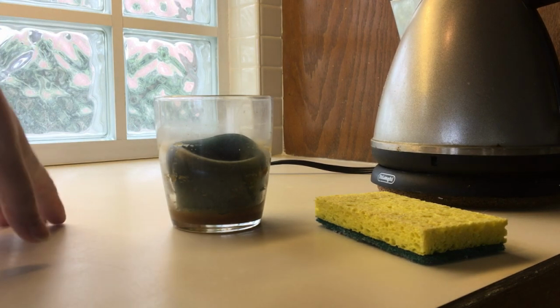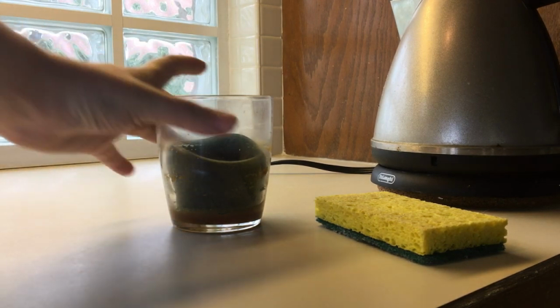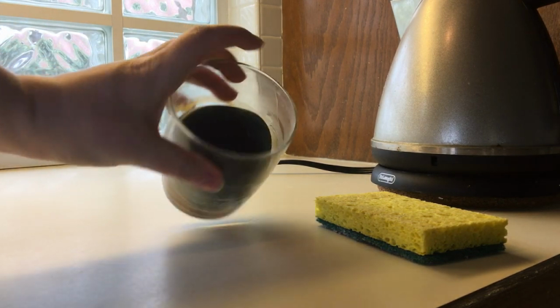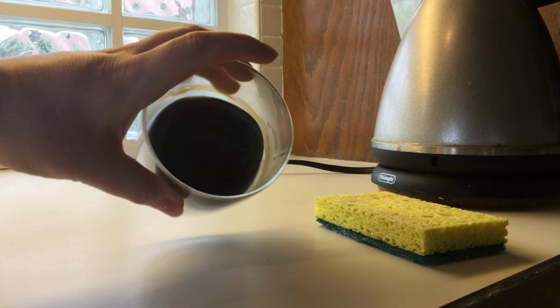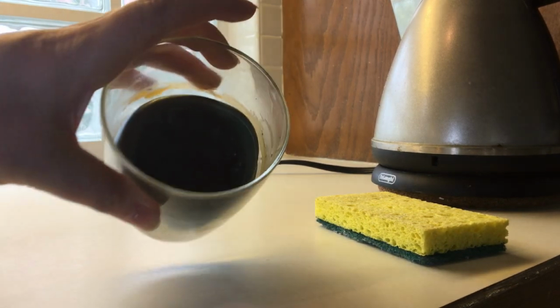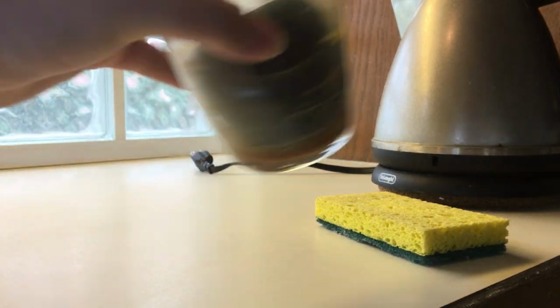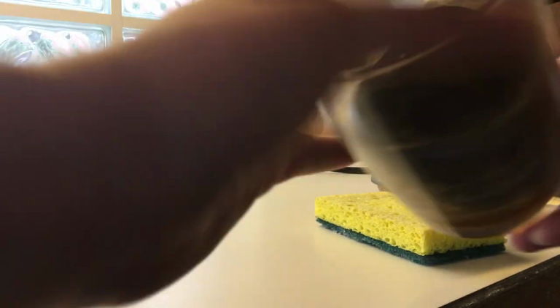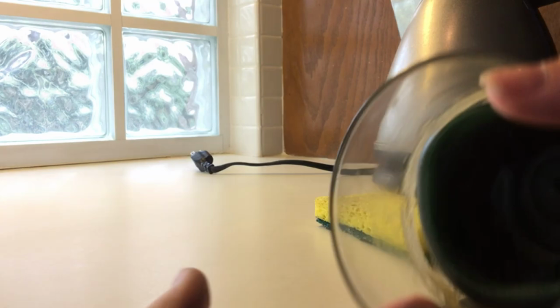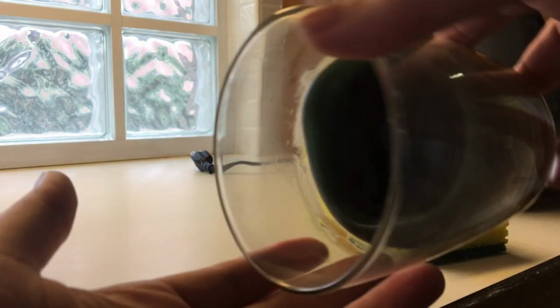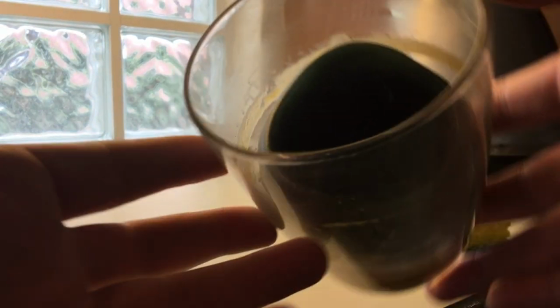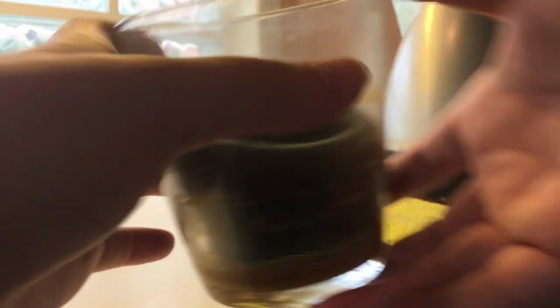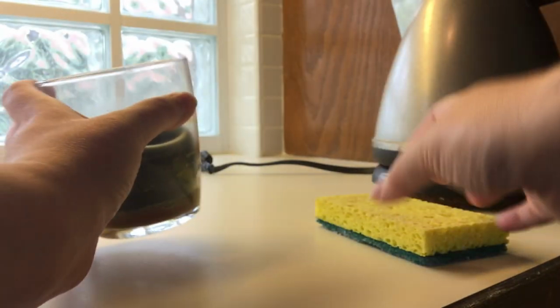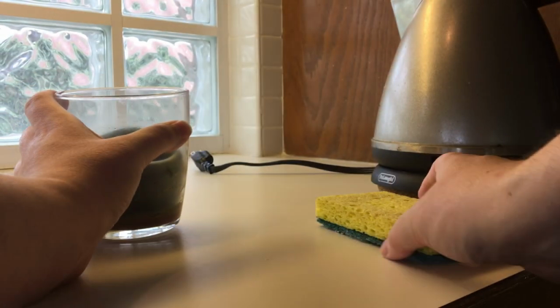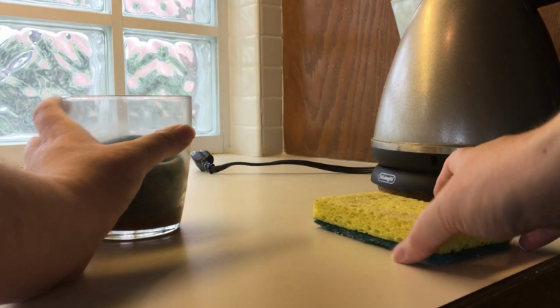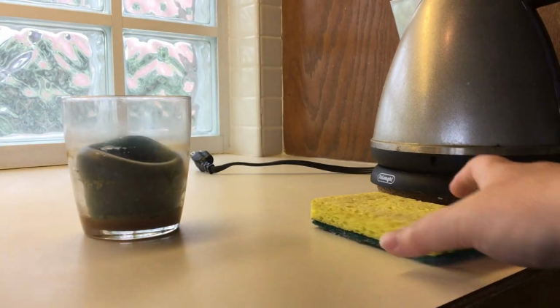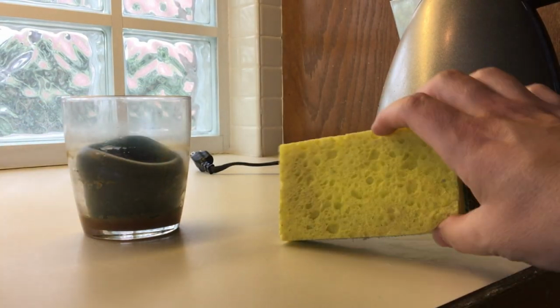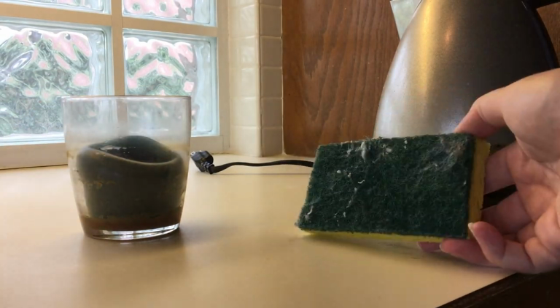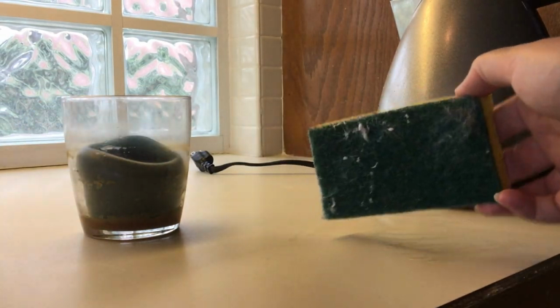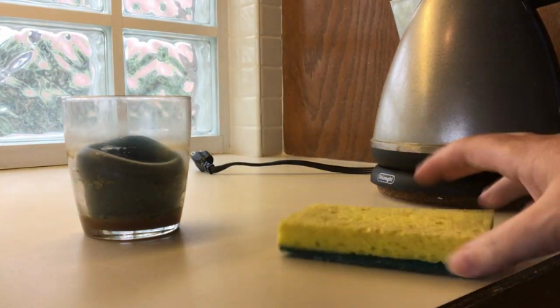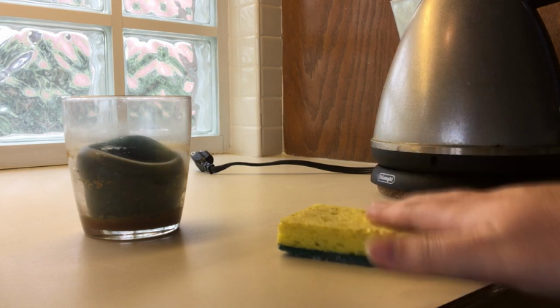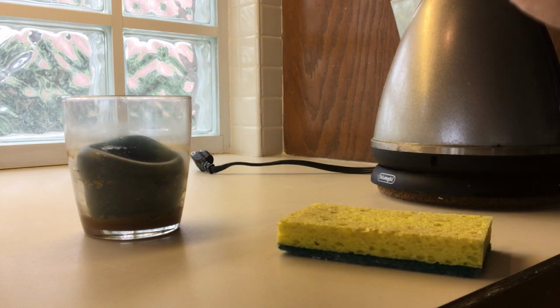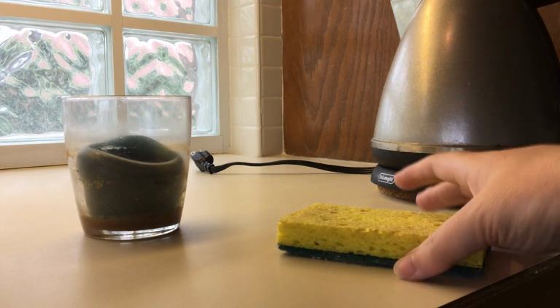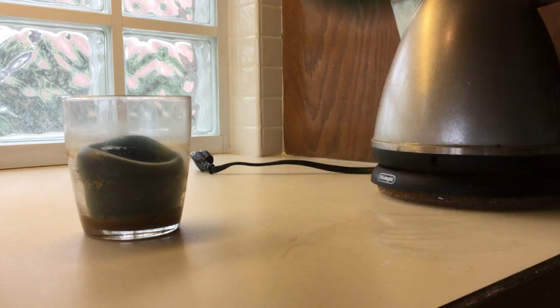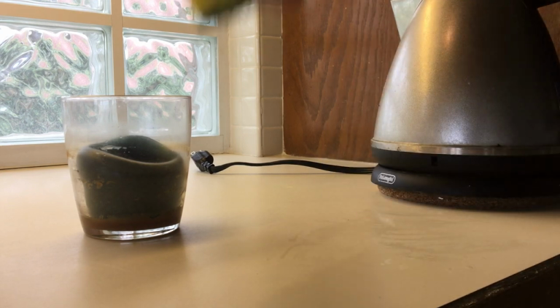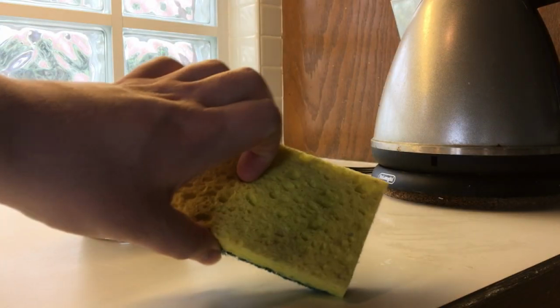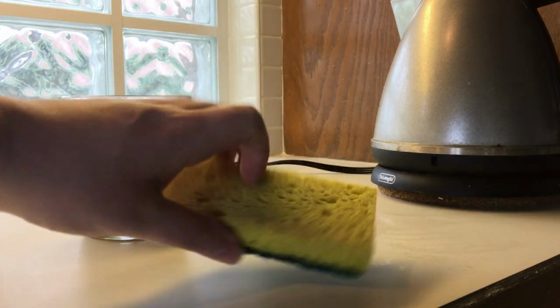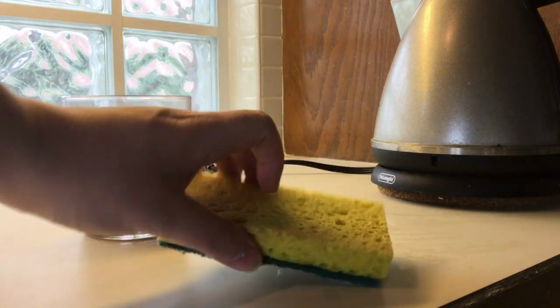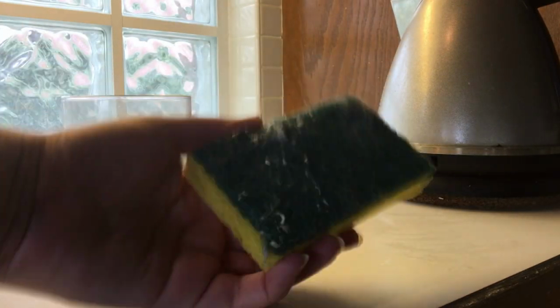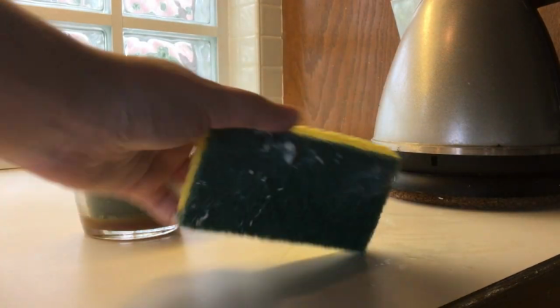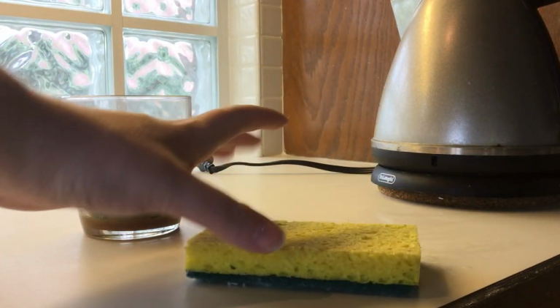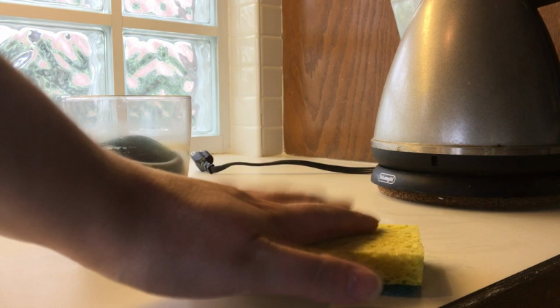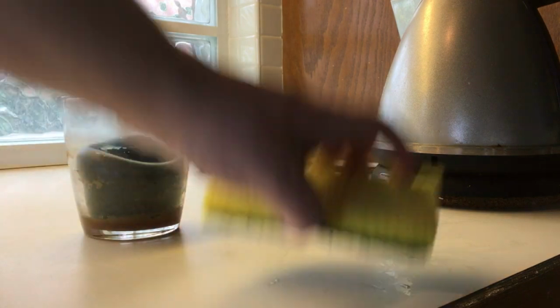You'll also need an old candle that you are done with, and later on you will need an old sponge that you will not use on any dishes — like a bathroom sponge or just an old sponge.